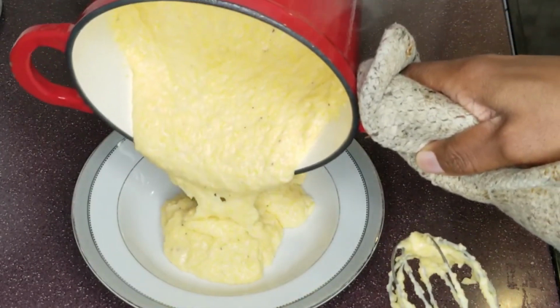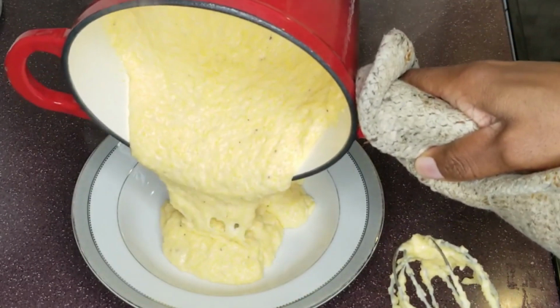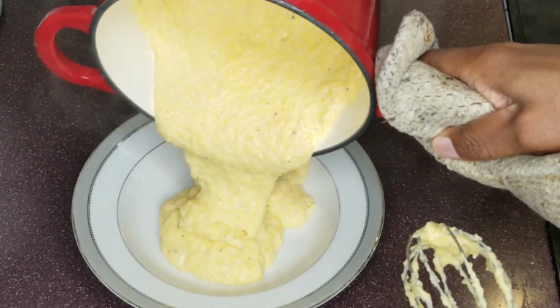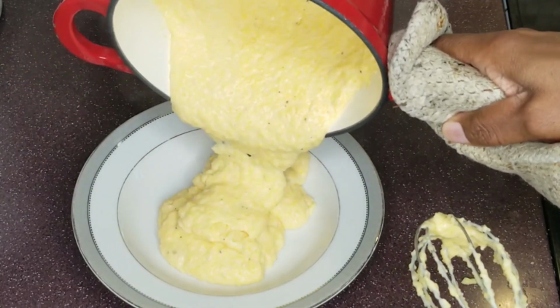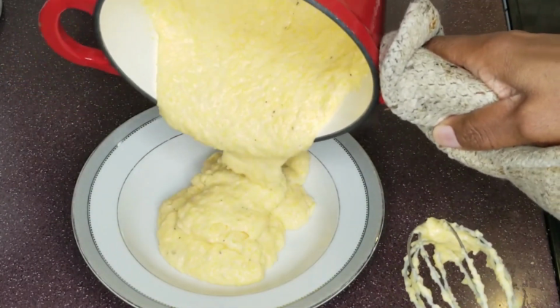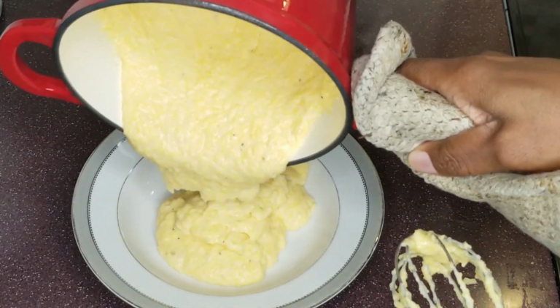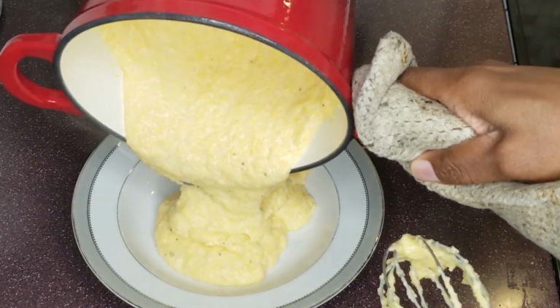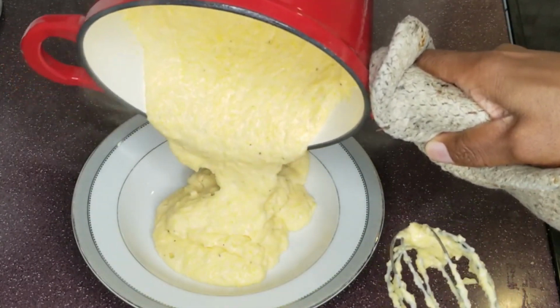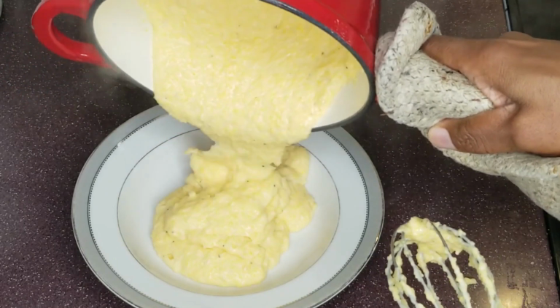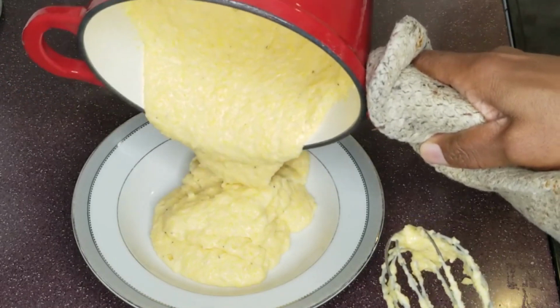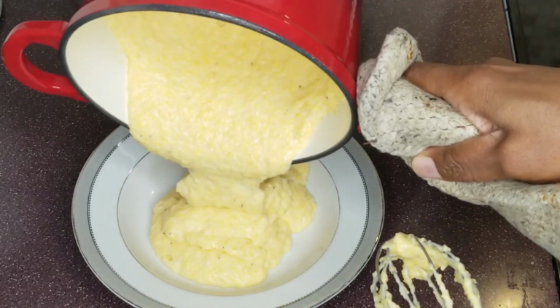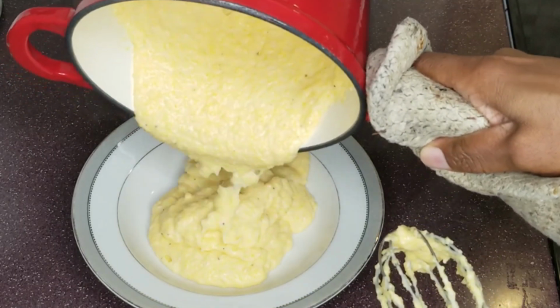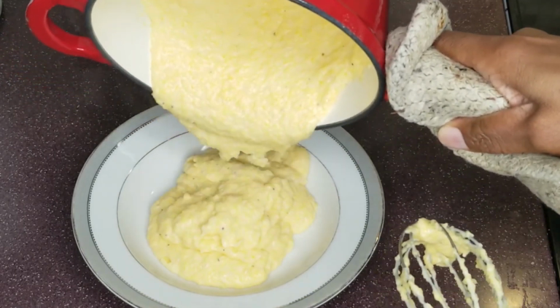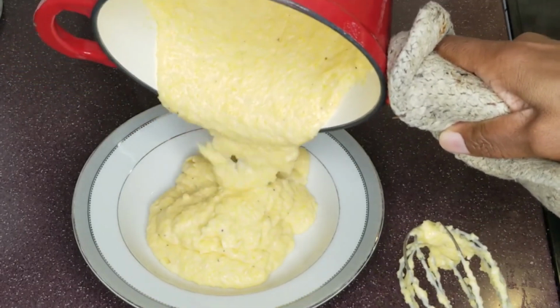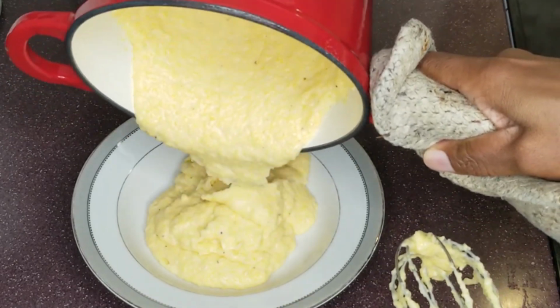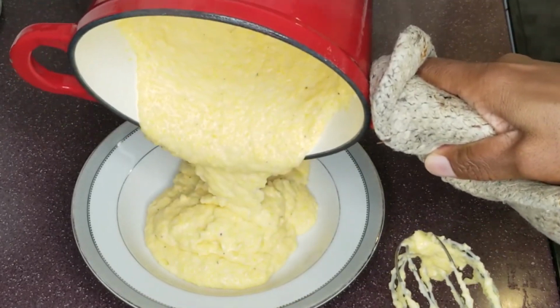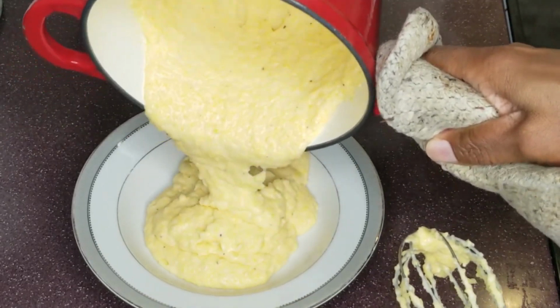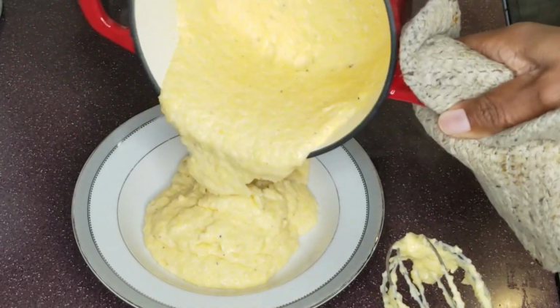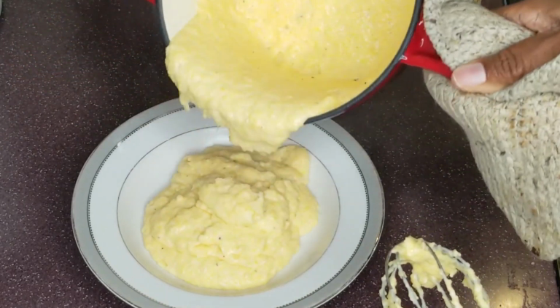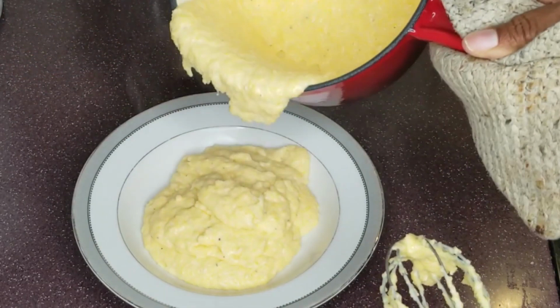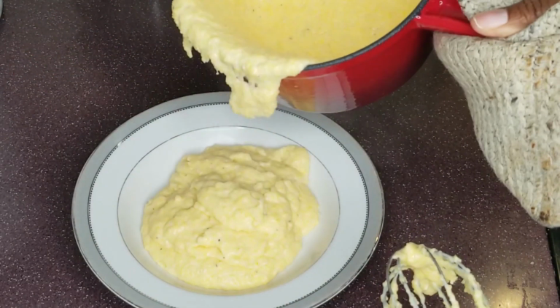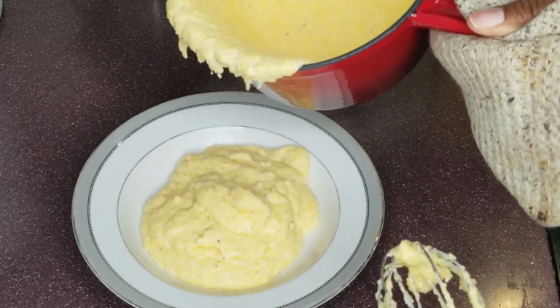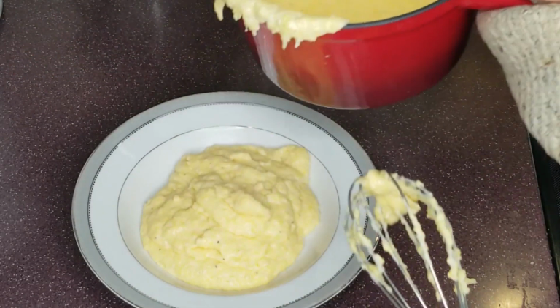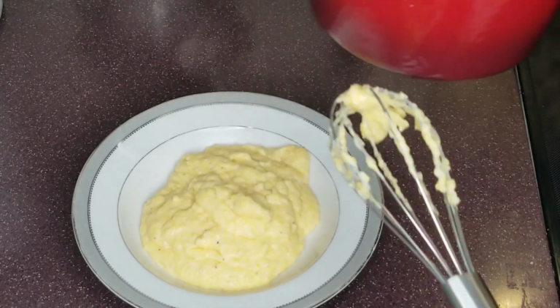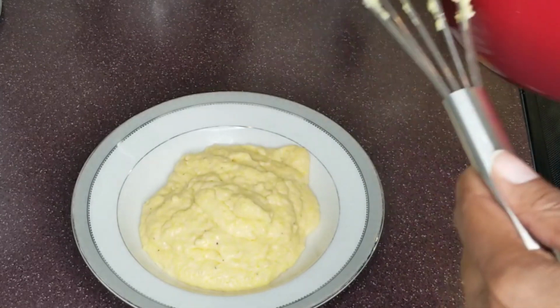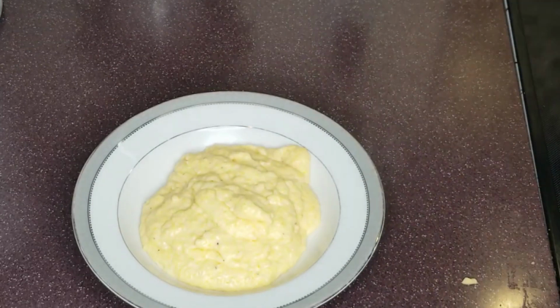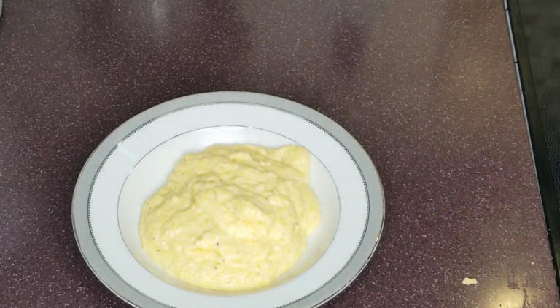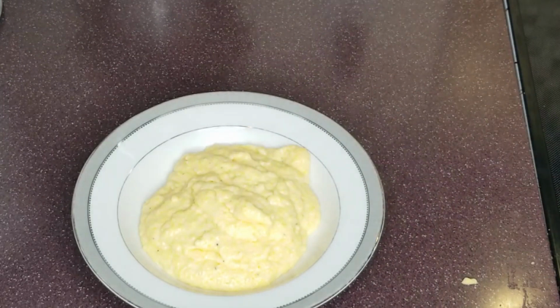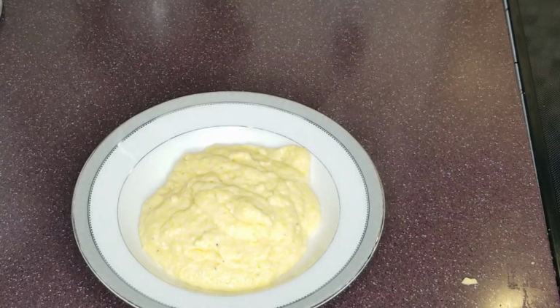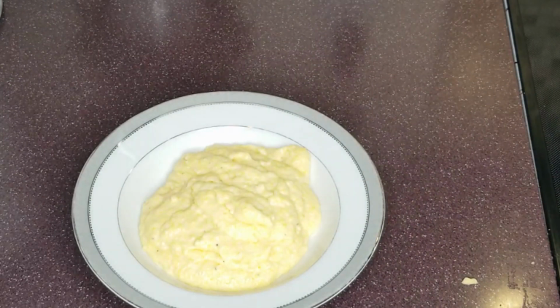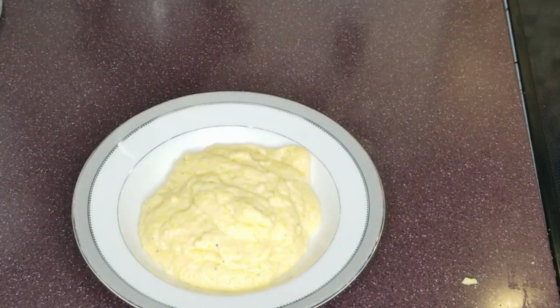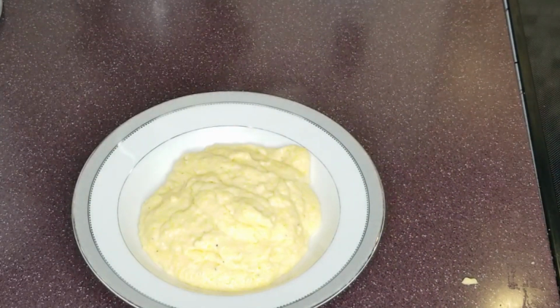If you want some savory, jazzy grits, add green onions, bacon, or chicken broth.